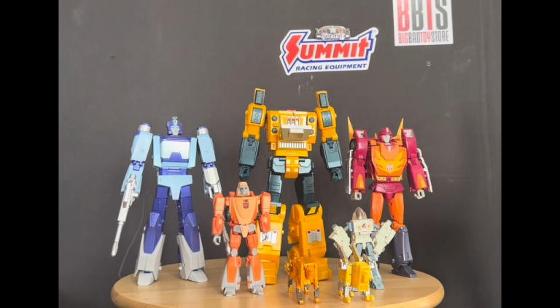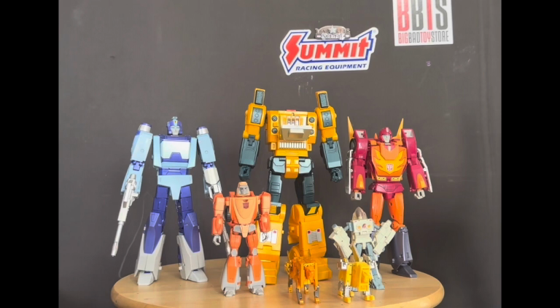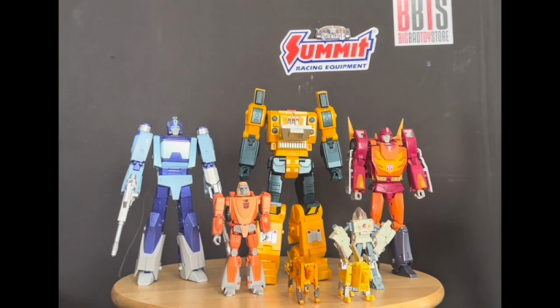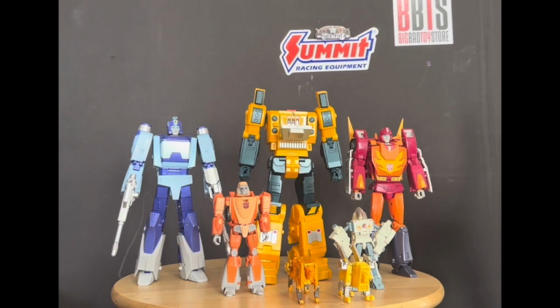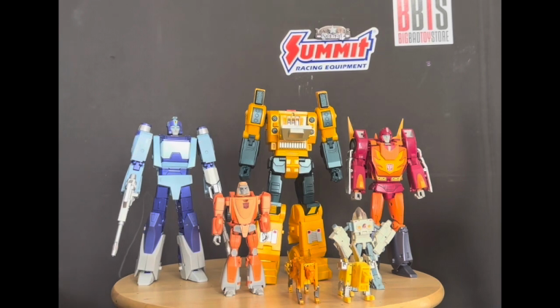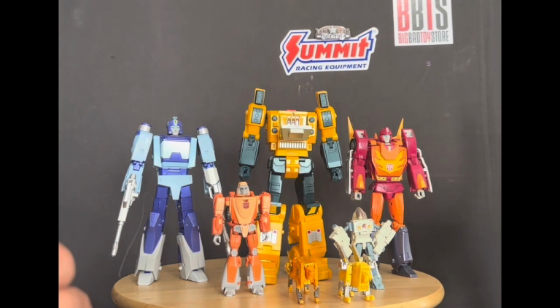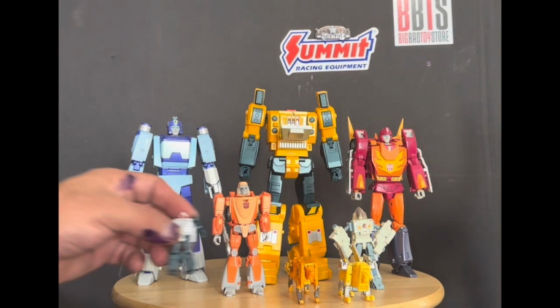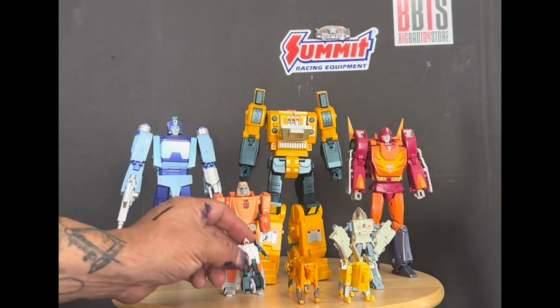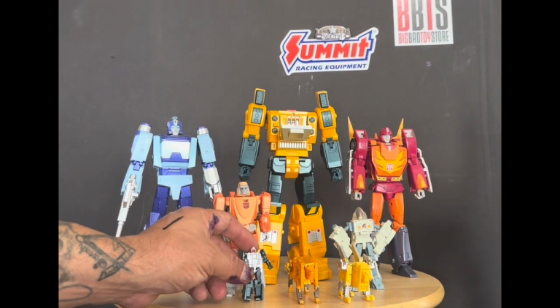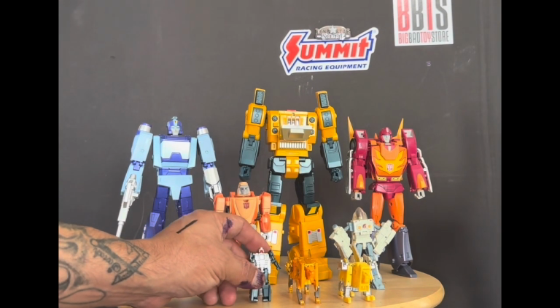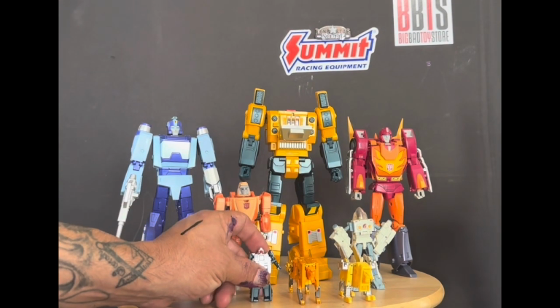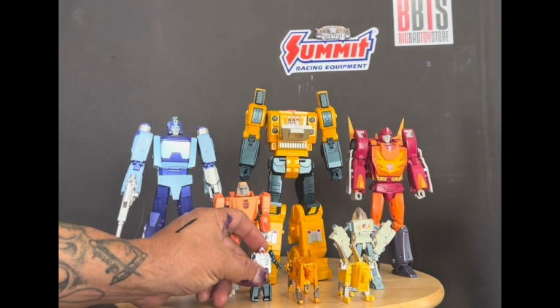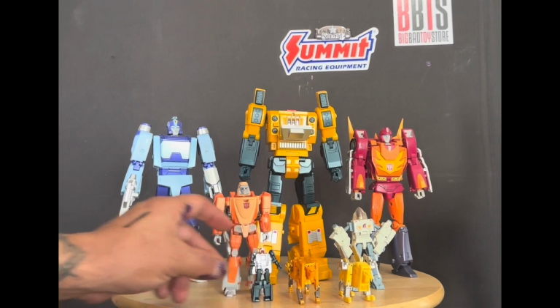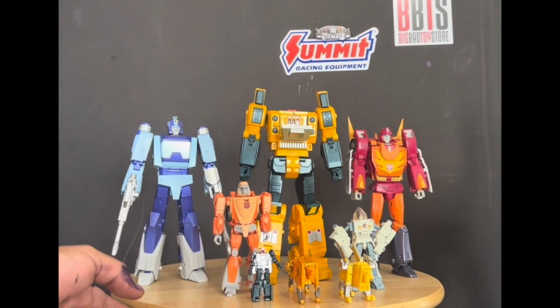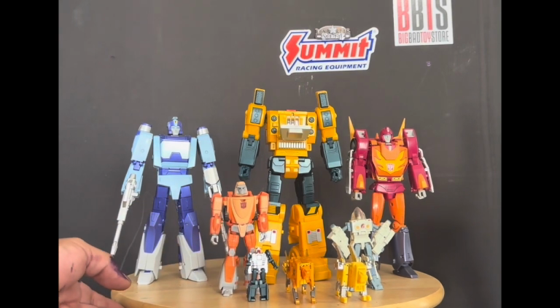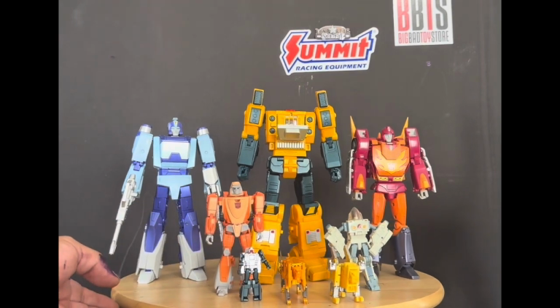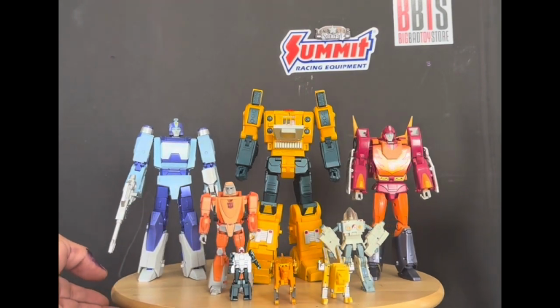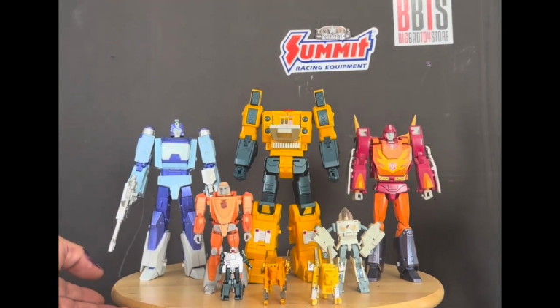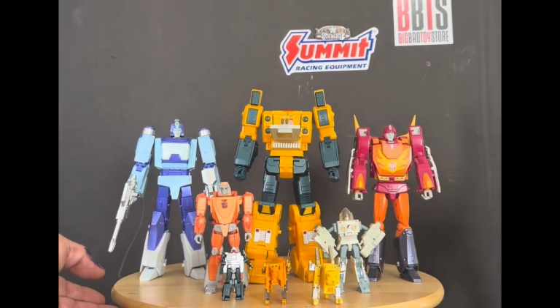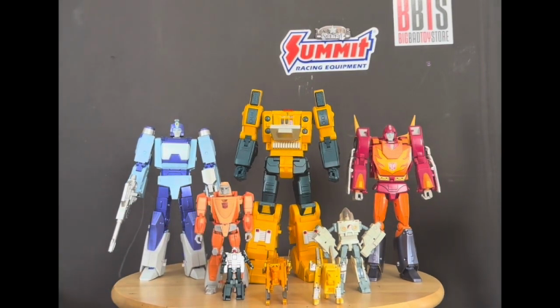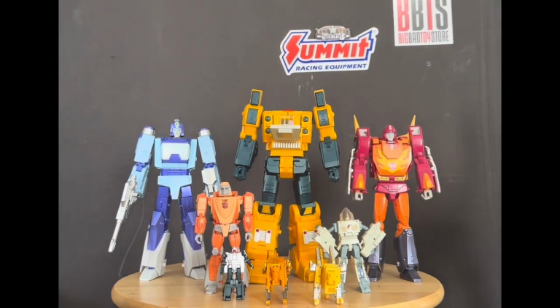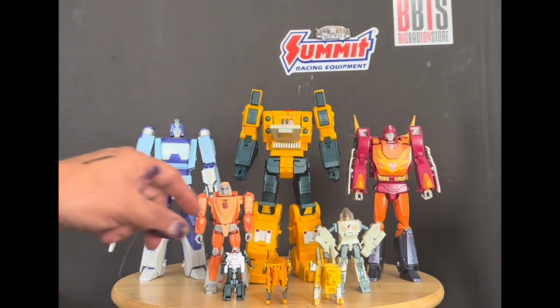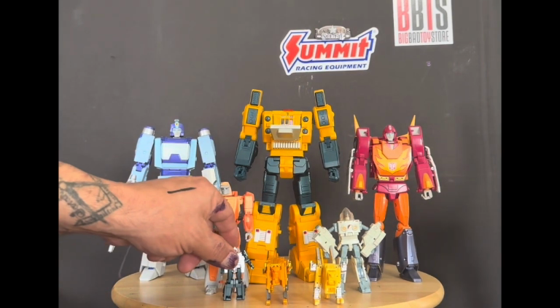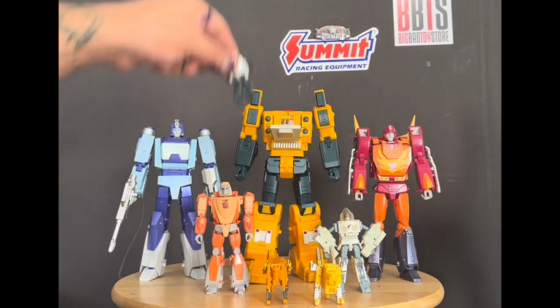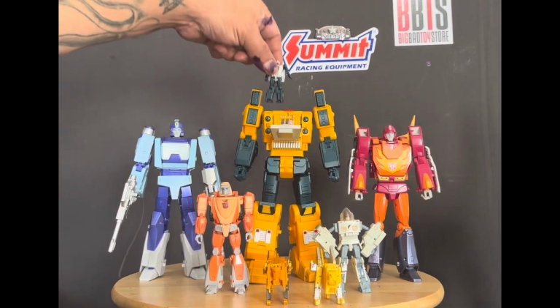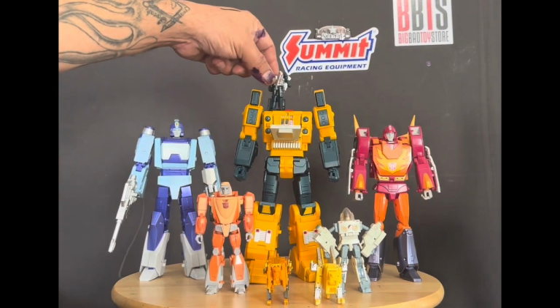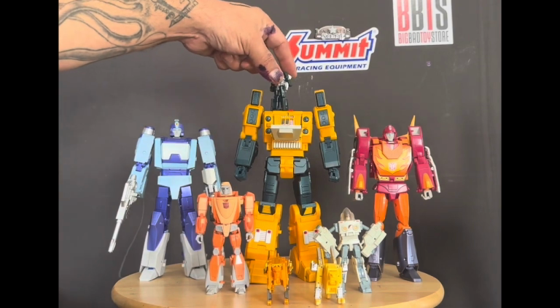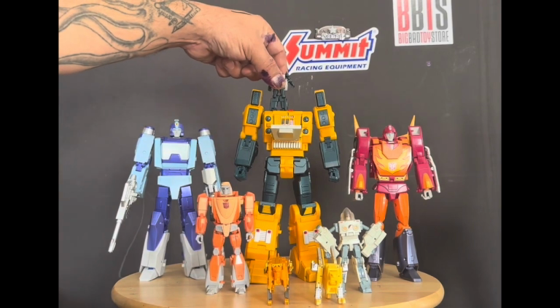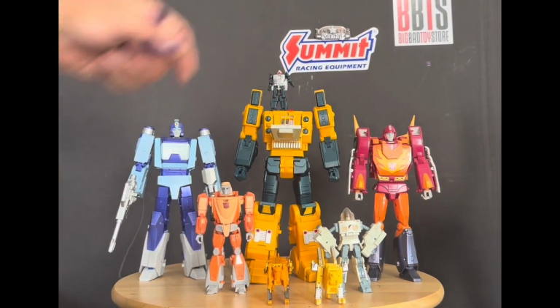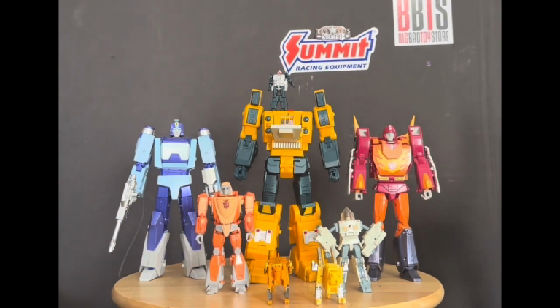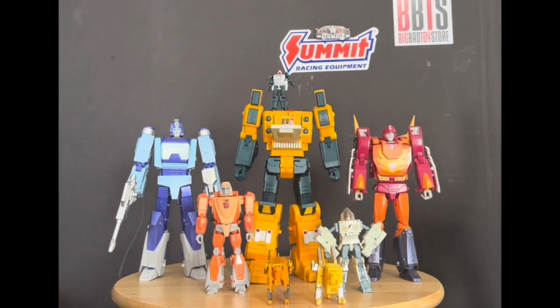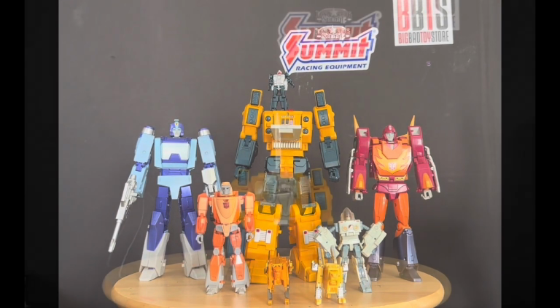Let's transform him real quick and see how he scales next to Wheelie and Daniel. We'll go ahead and put him on the shoulder. Now let's get ready to transform this guy.